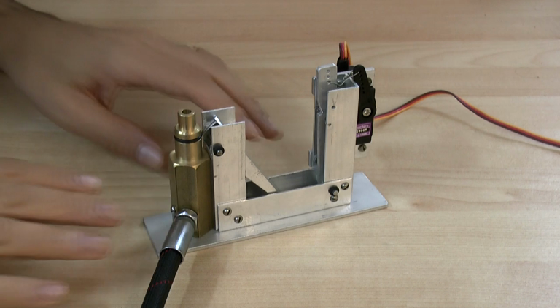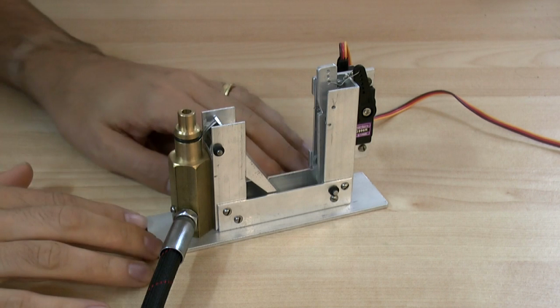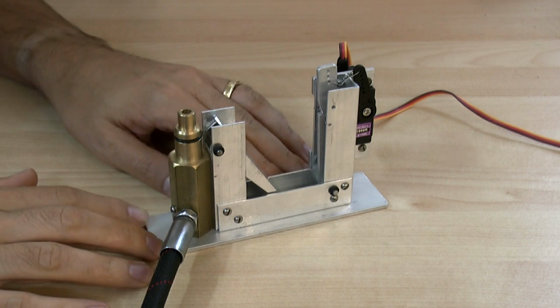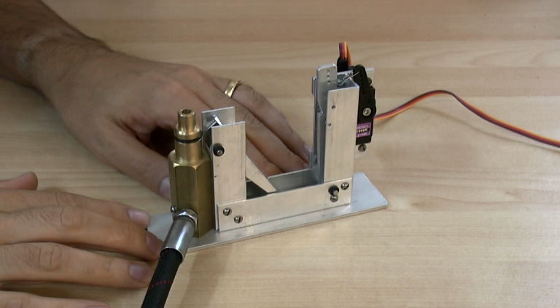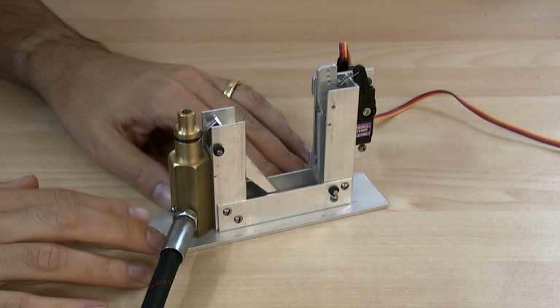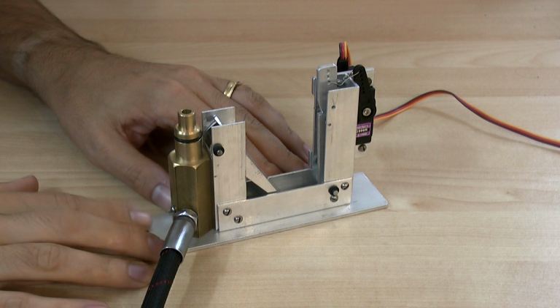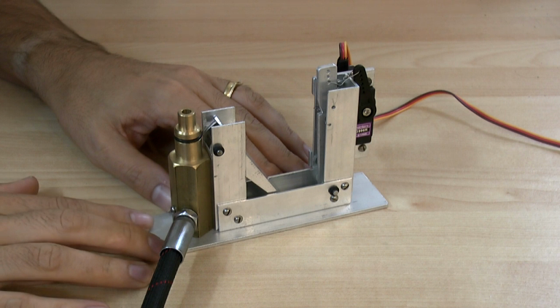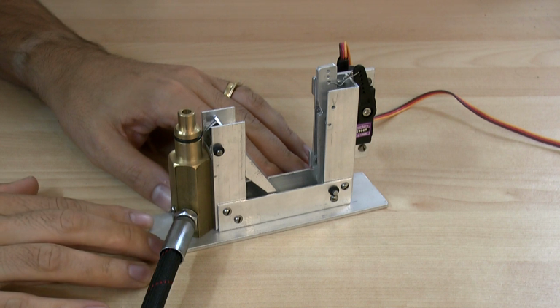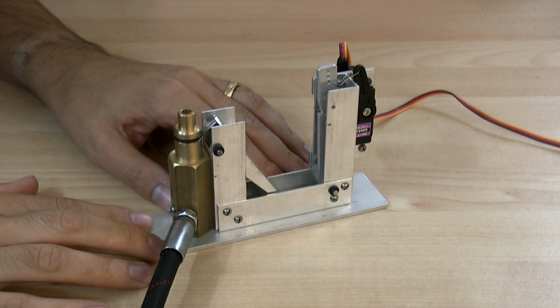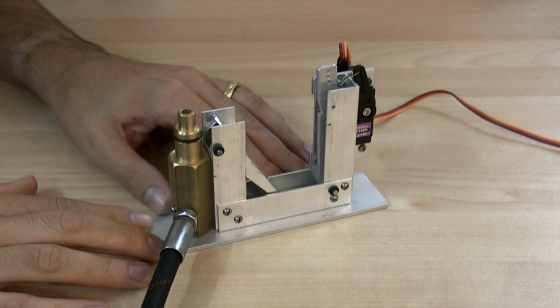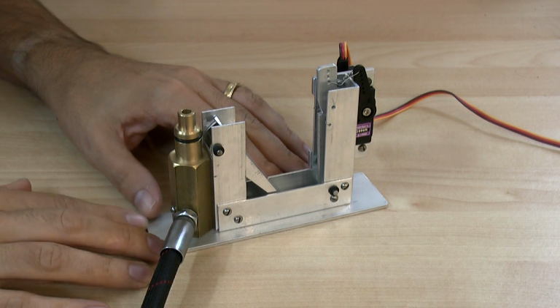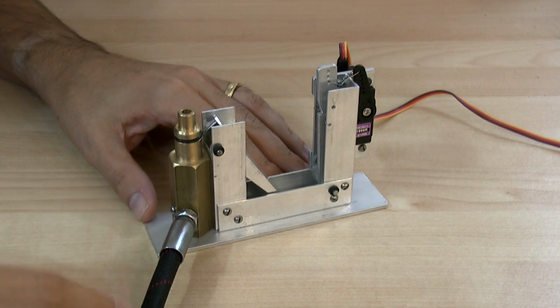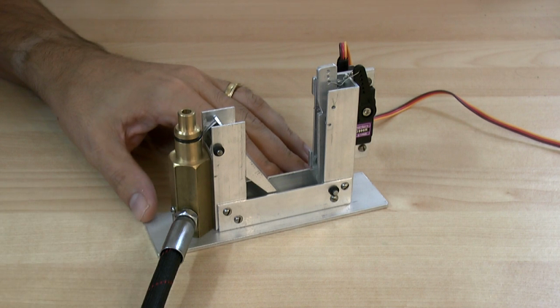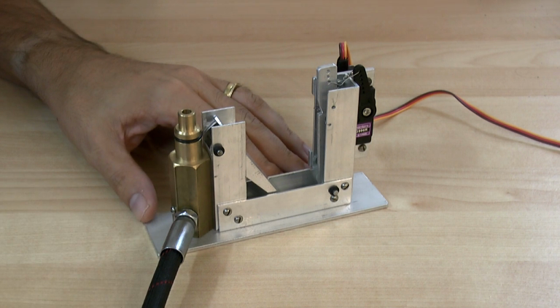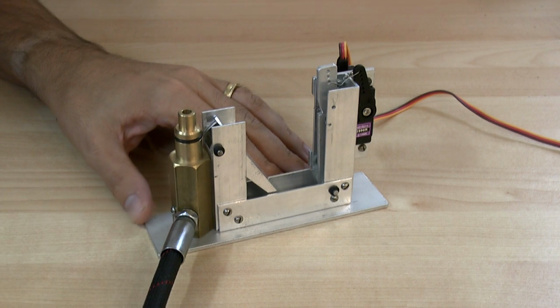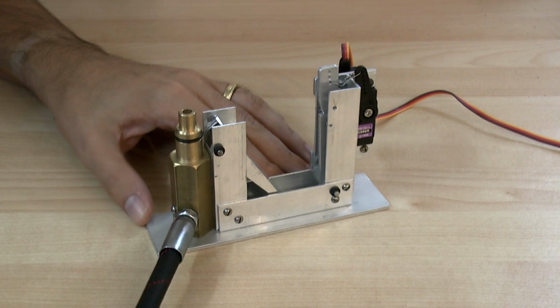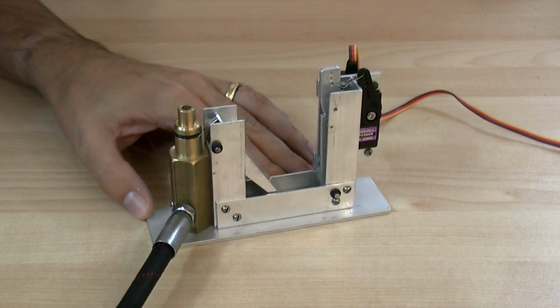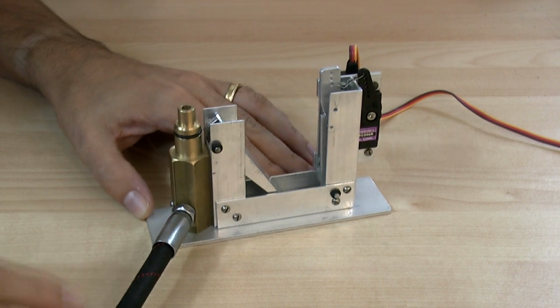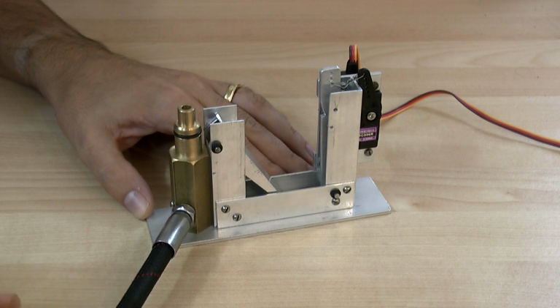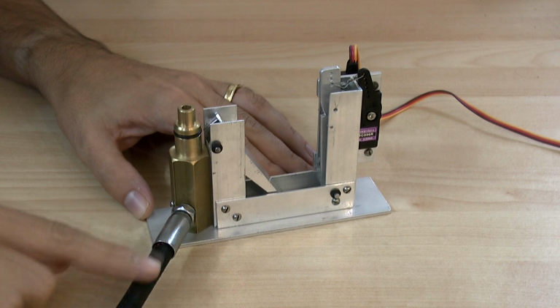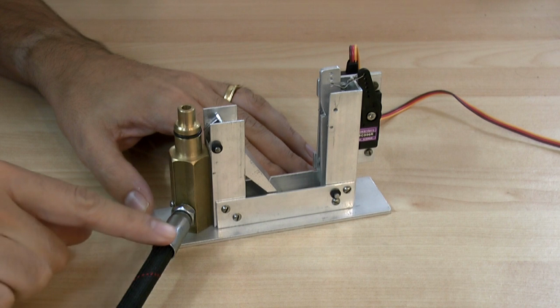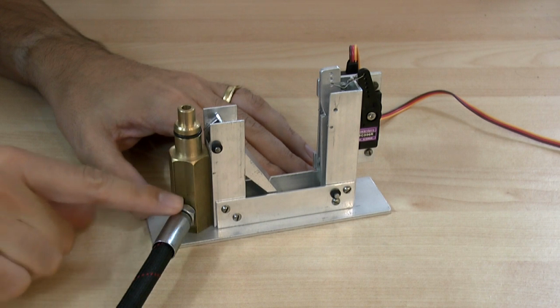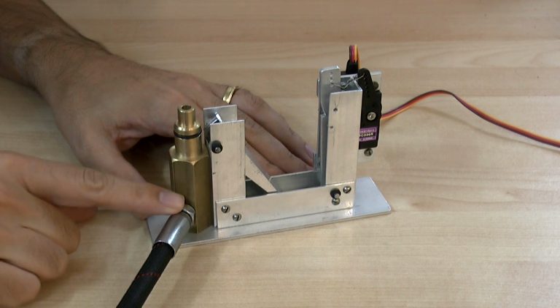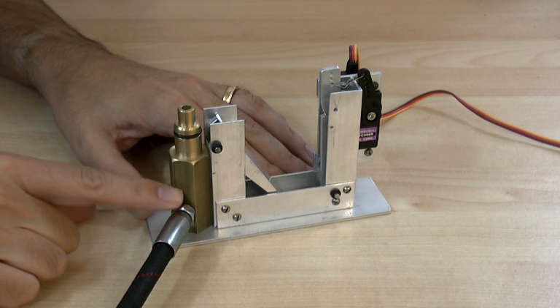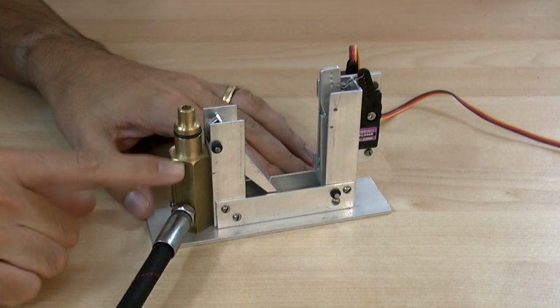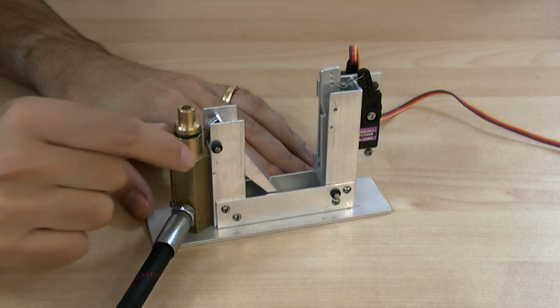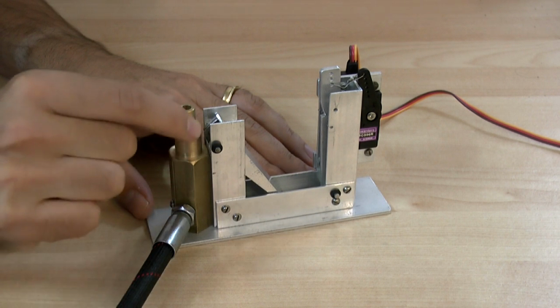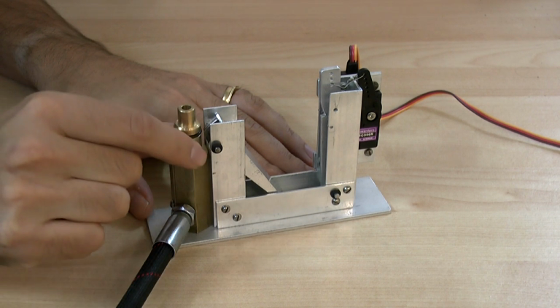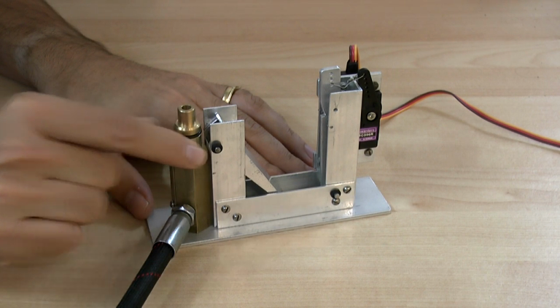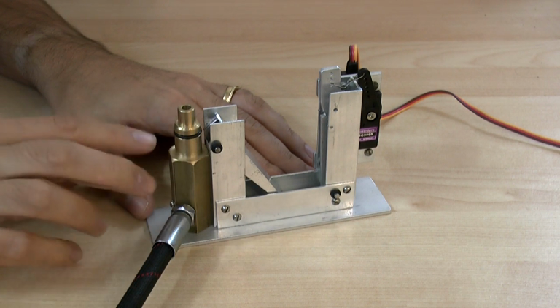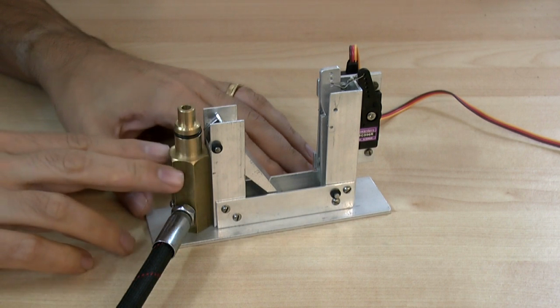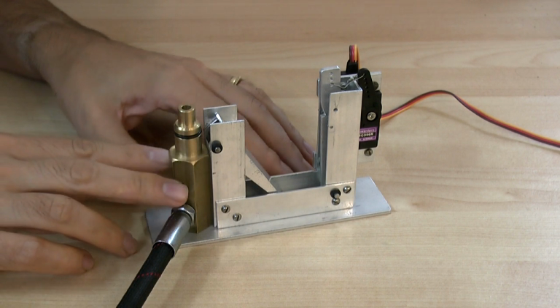Here we have one of the four Polaron G2 release heads for the new cluster launcher. Each one of these has an air intake over here. This is the nozzle seat that the nozzle sits on.